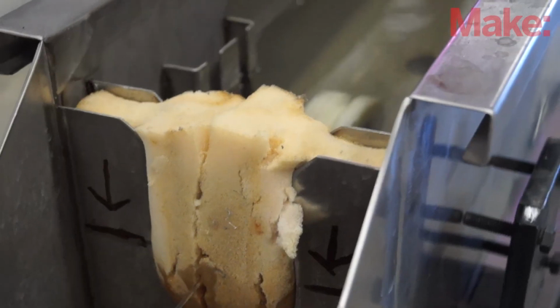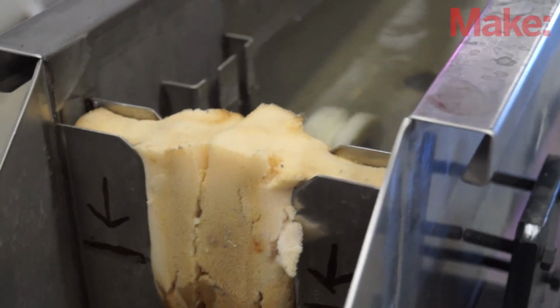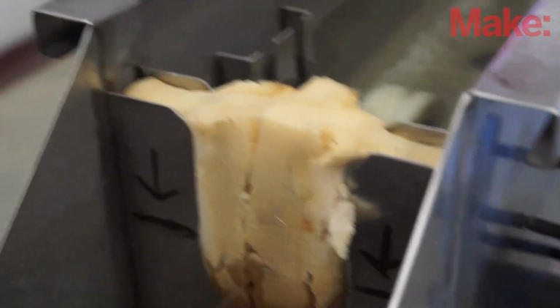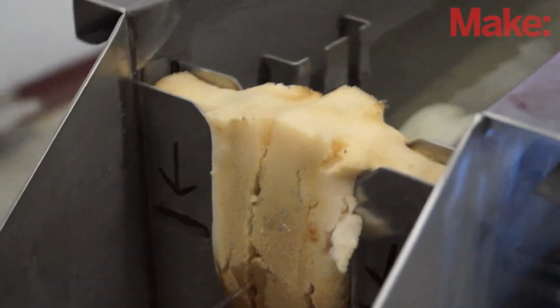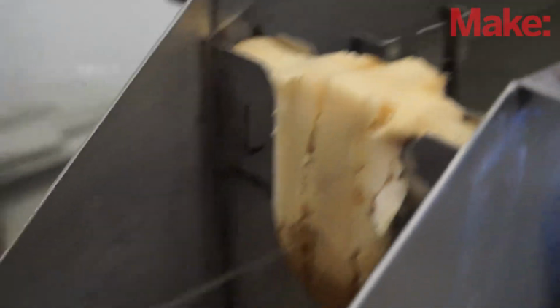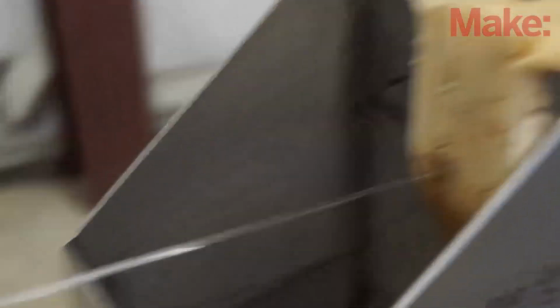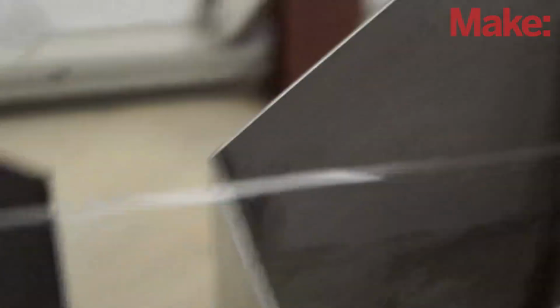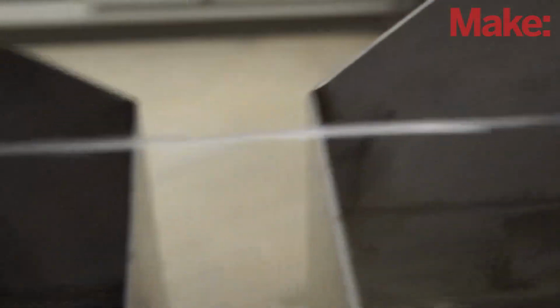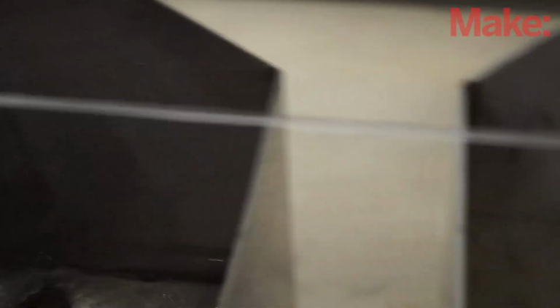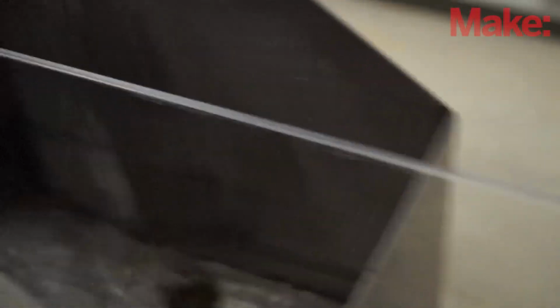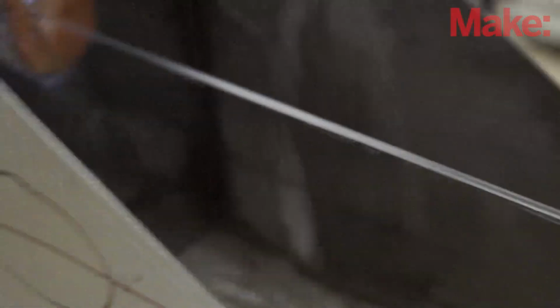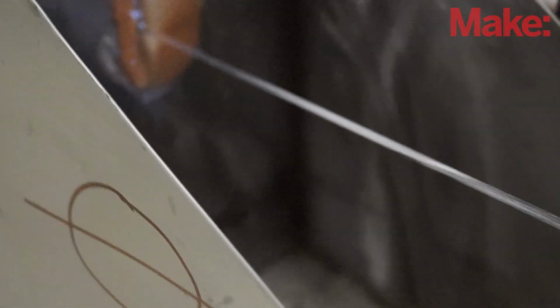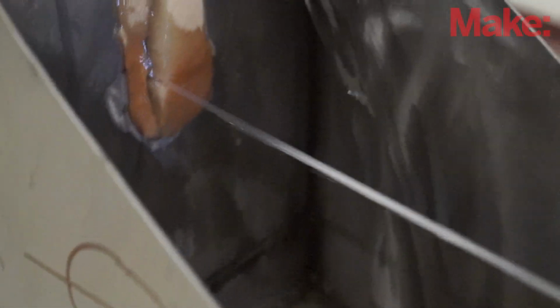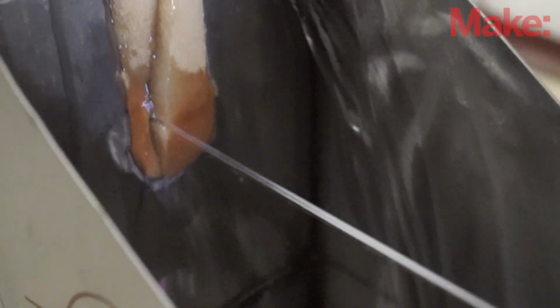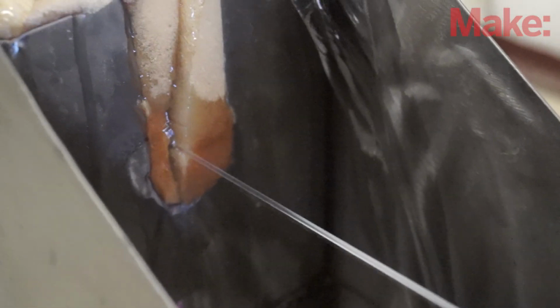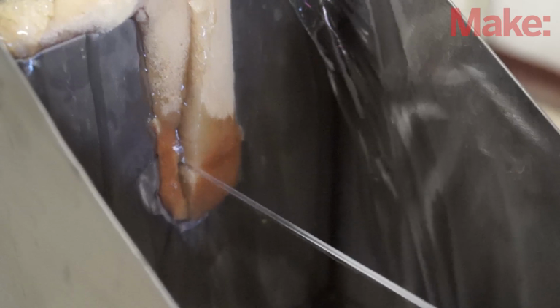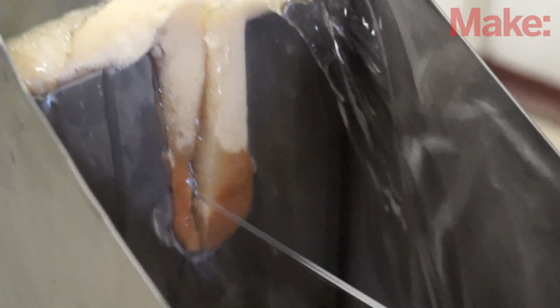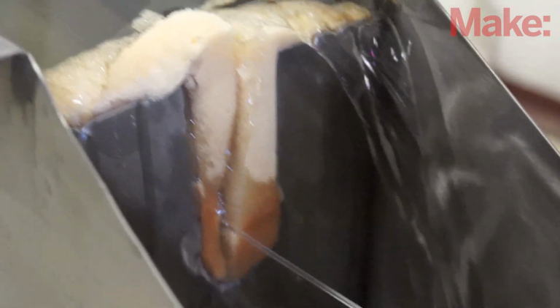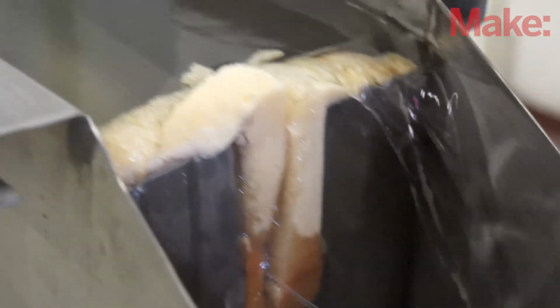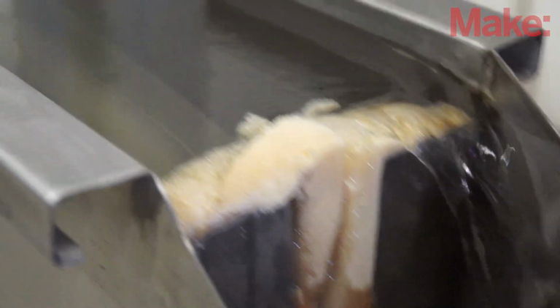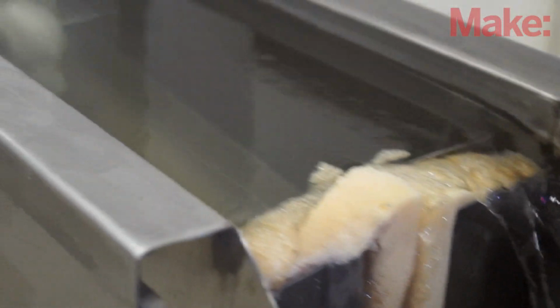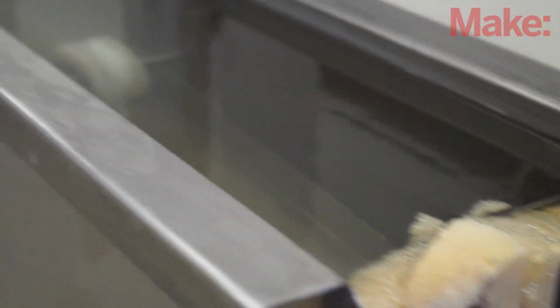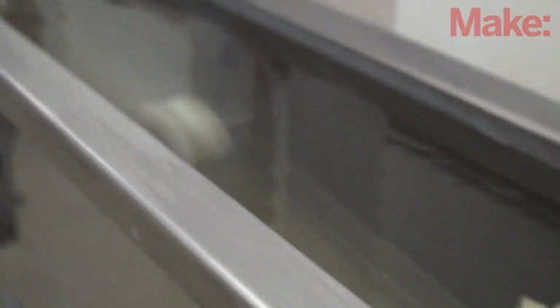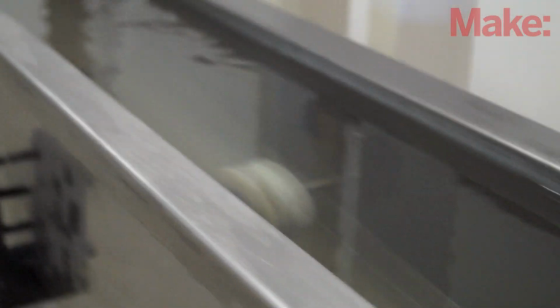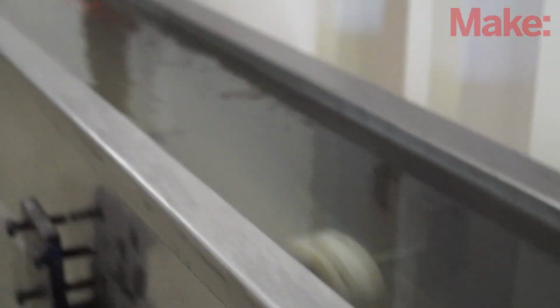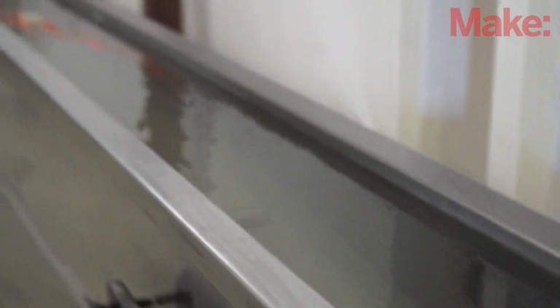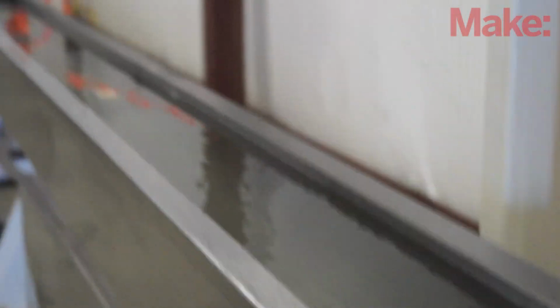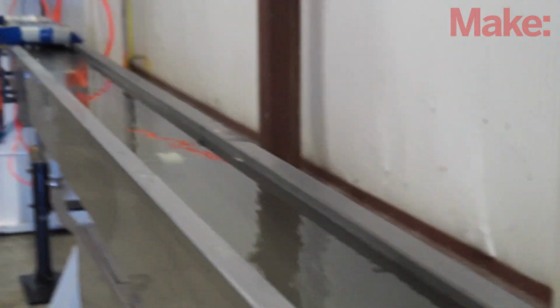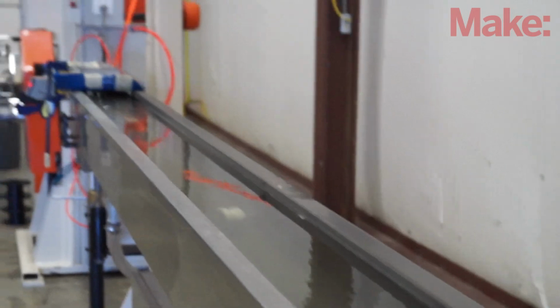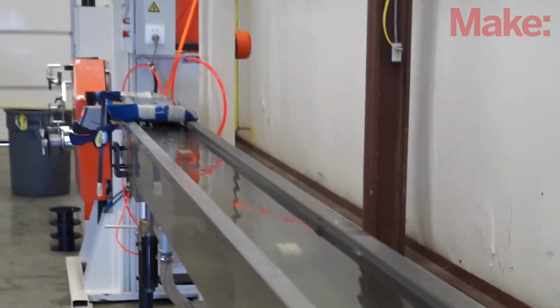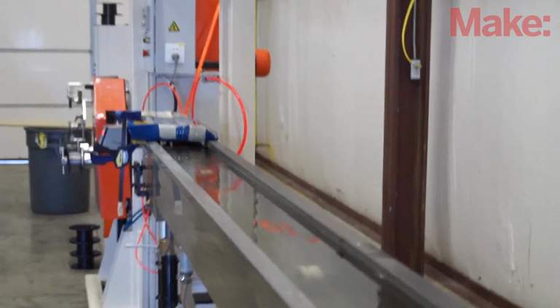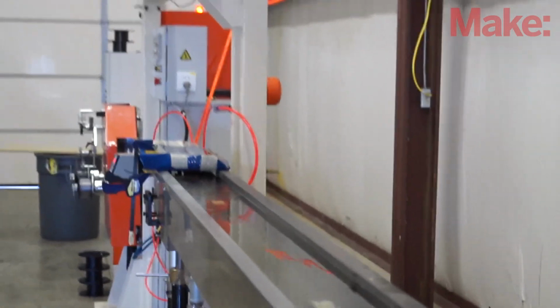From there it goes into a warm or hot water tank, which gently cools it — and that's how you get round filament. If you ever have oval filament, the reason is that the water temperature is set at the wrong temperature for whatever resin they are running.